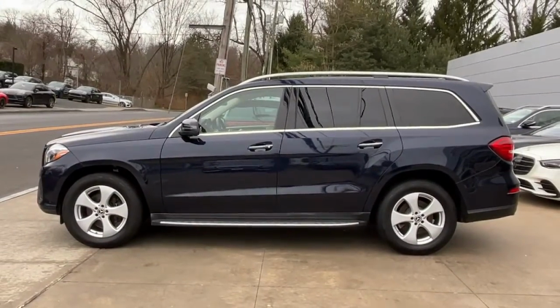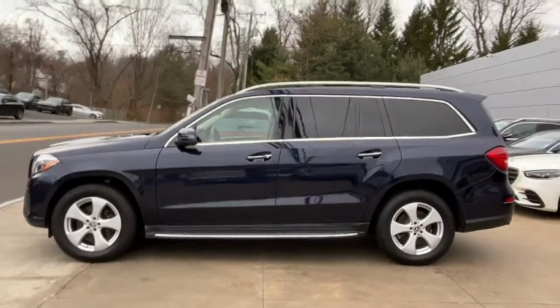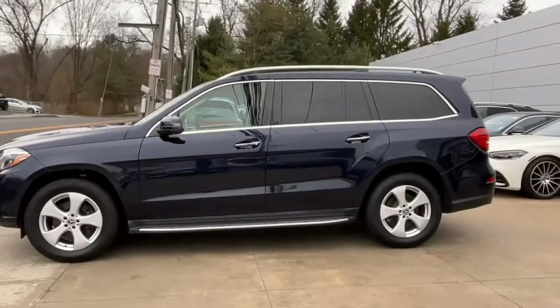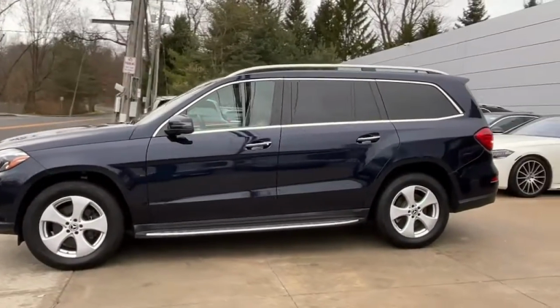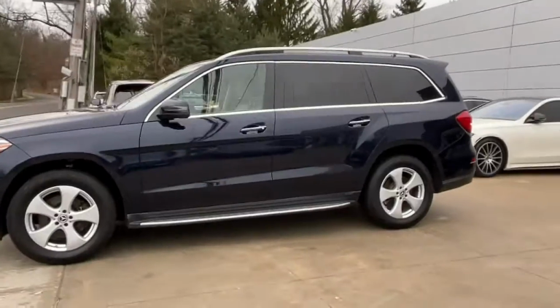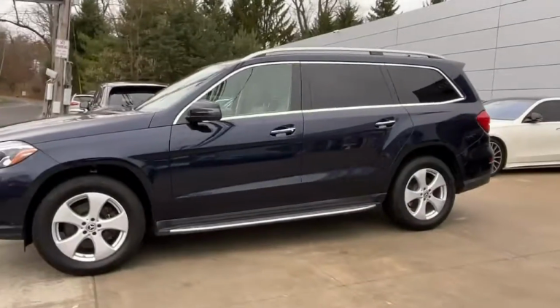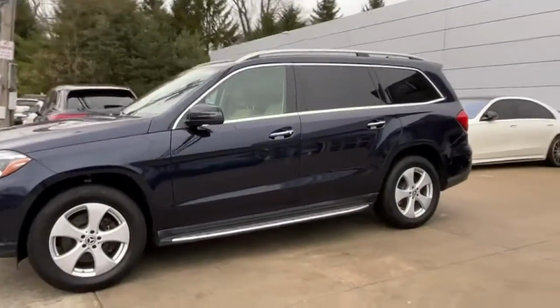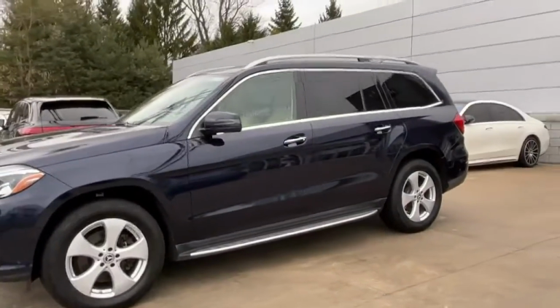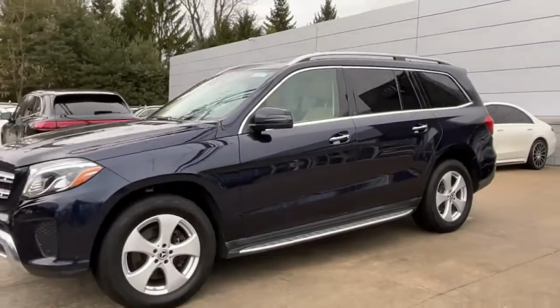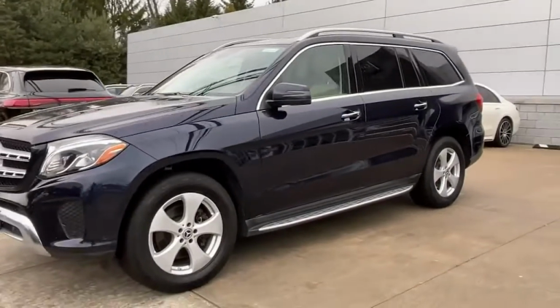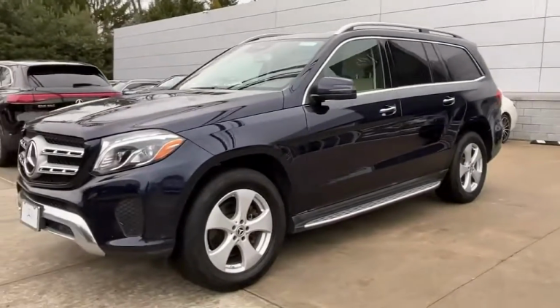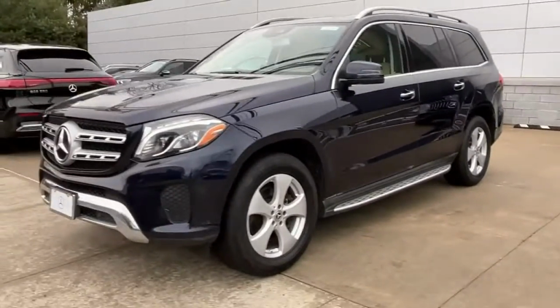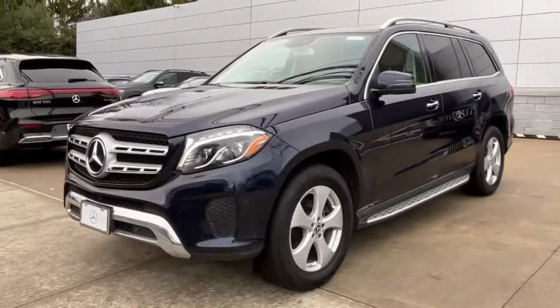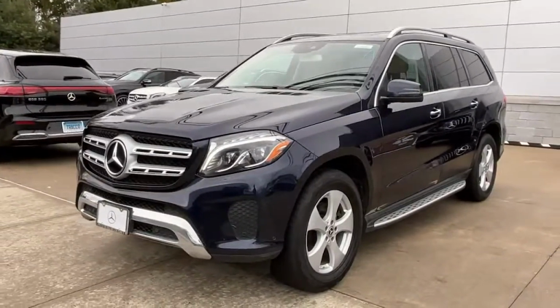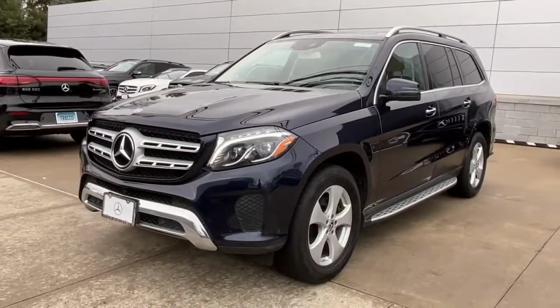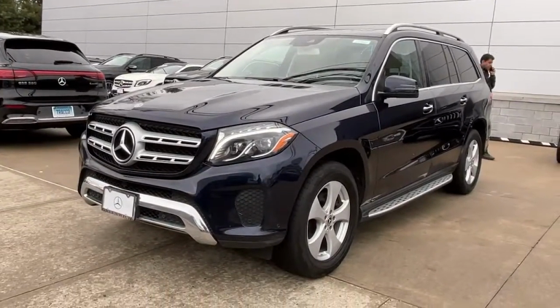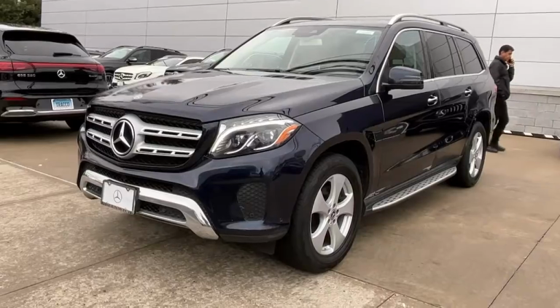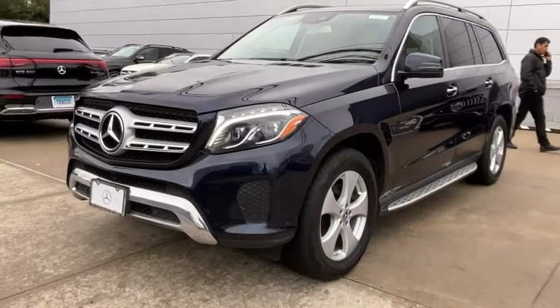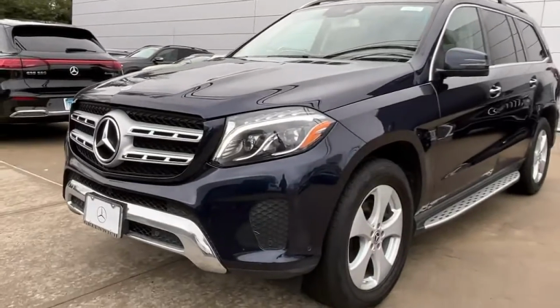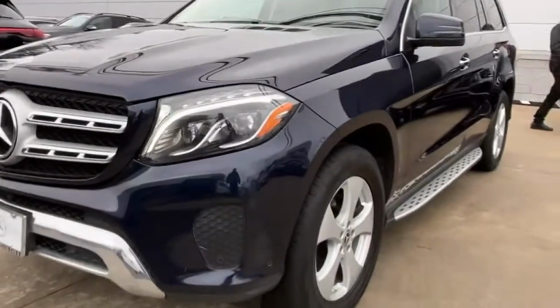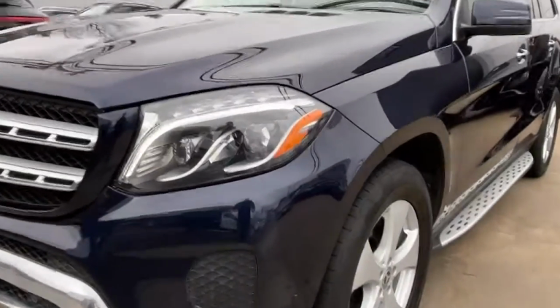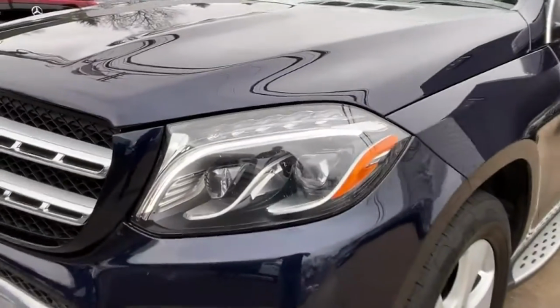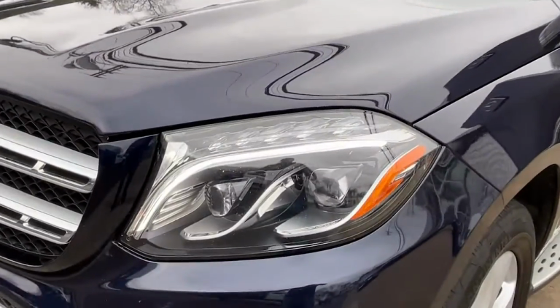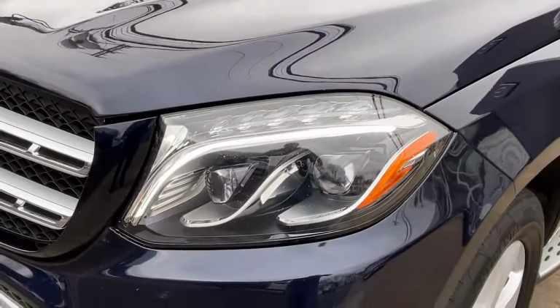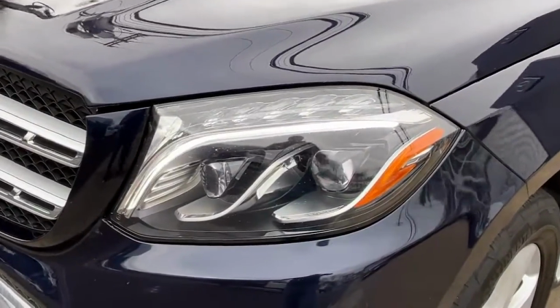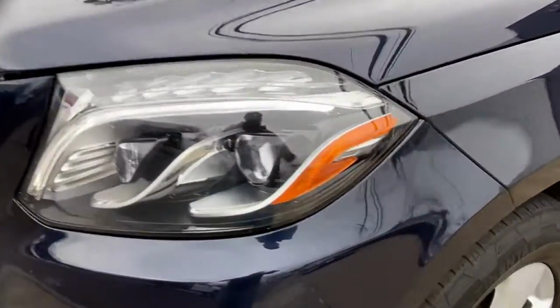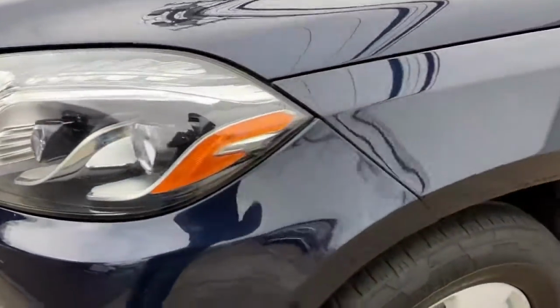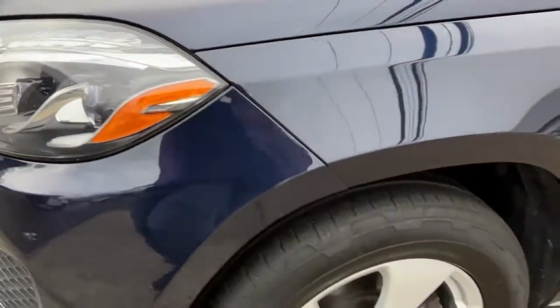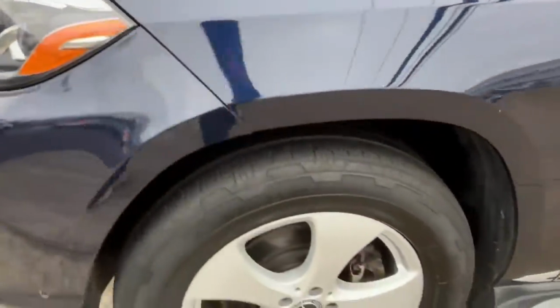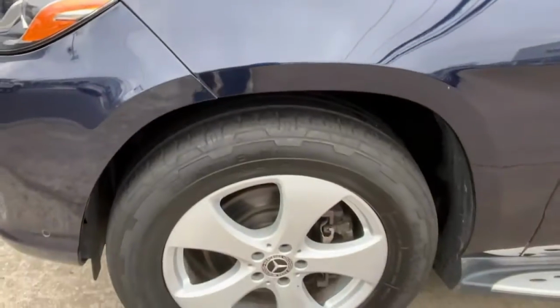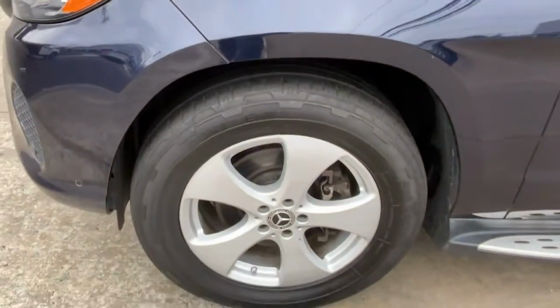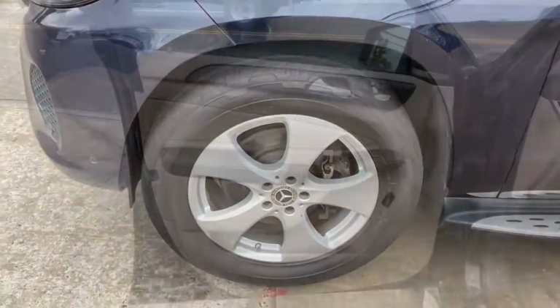Keyless entry, power liftgate, power passenger seat, woodgrain interior trim, fog lamps, dual-zone AC, power driver seat, aluminum wheels, alarm, and steering wheel audio controls.